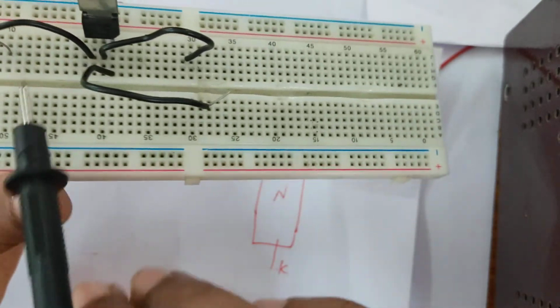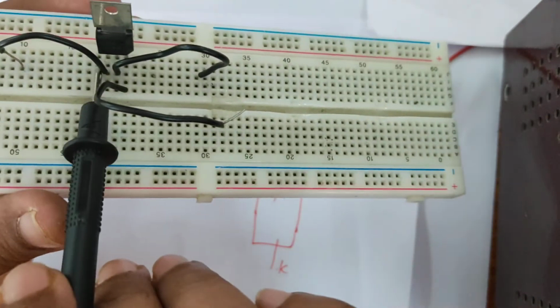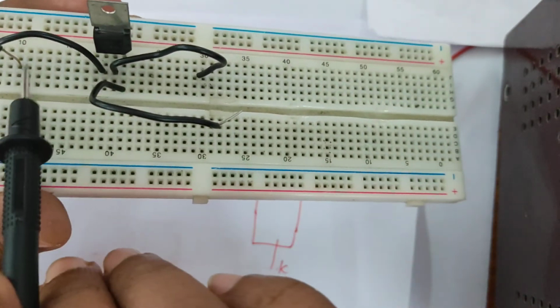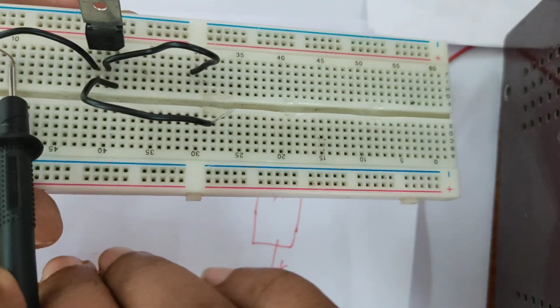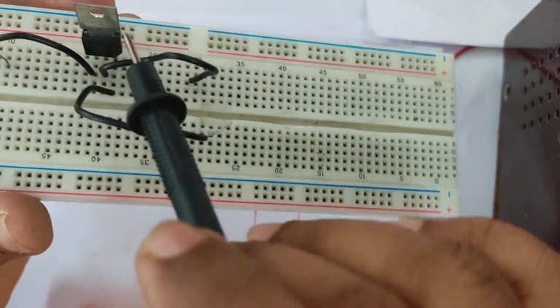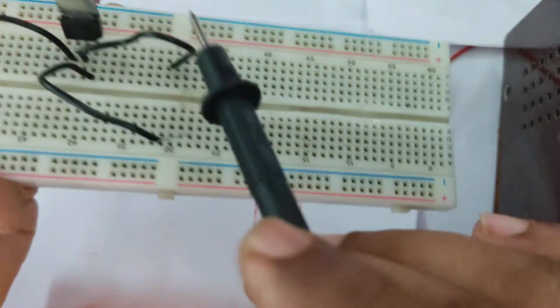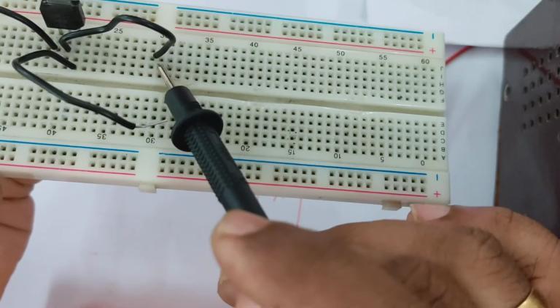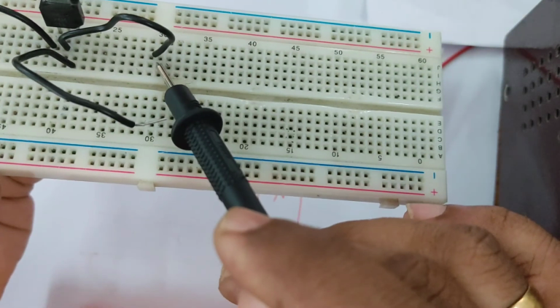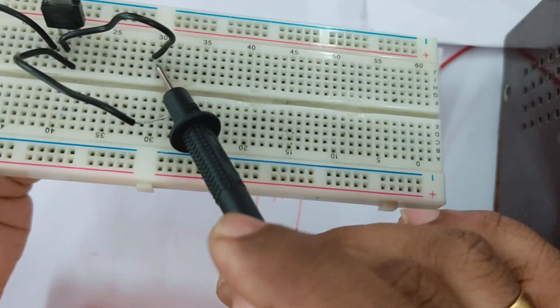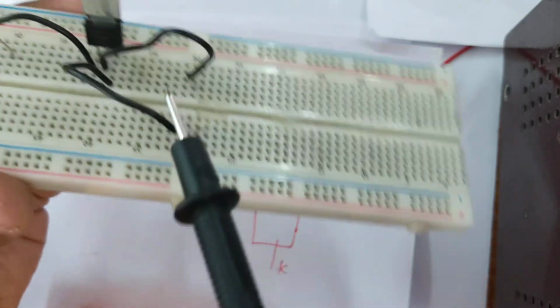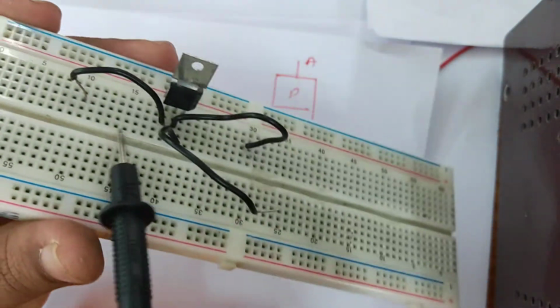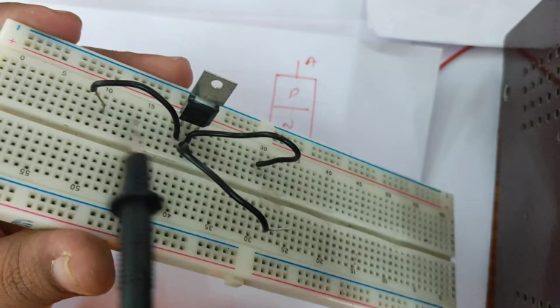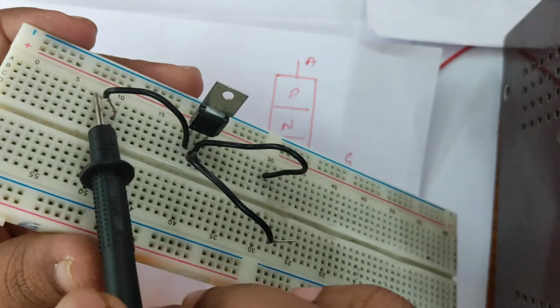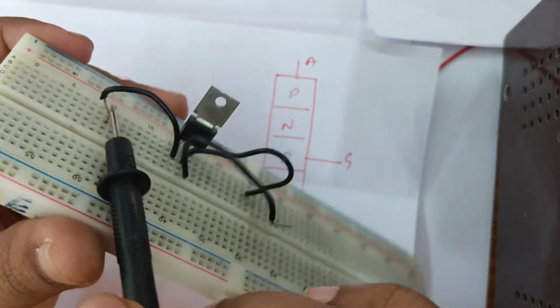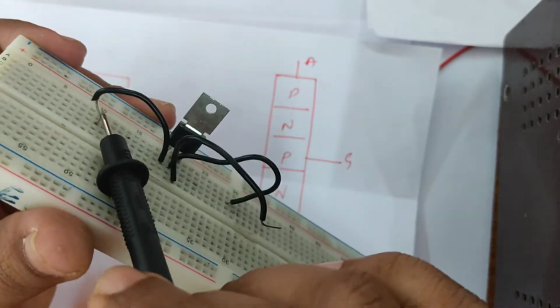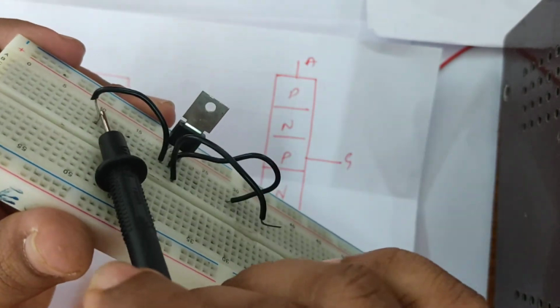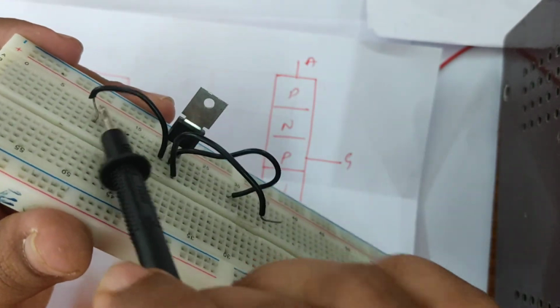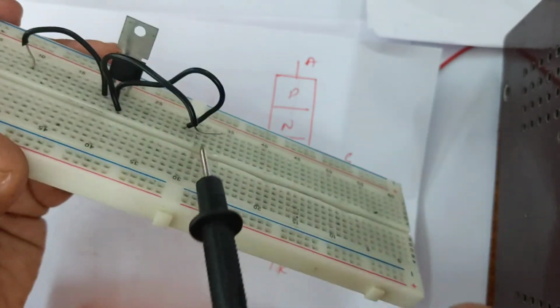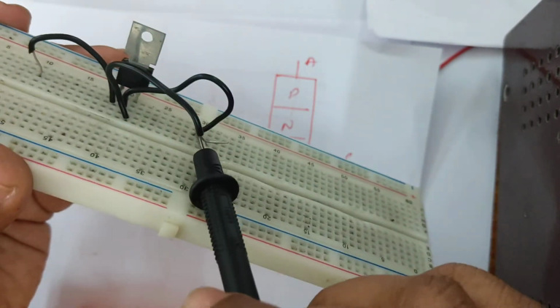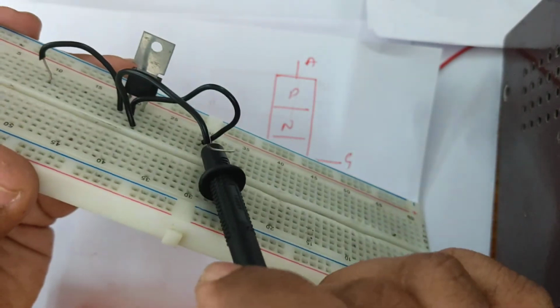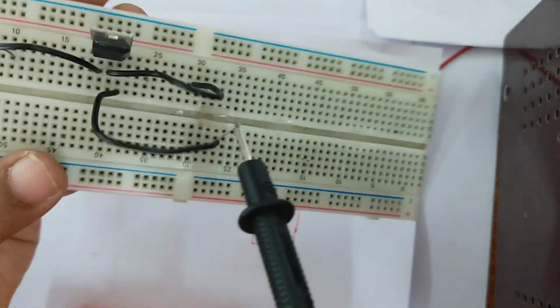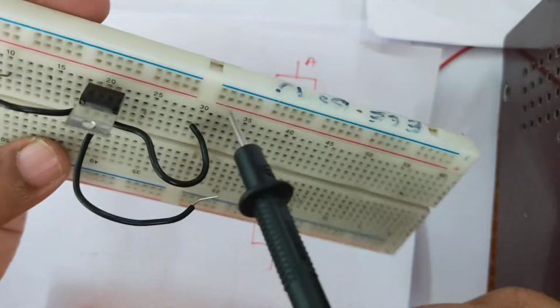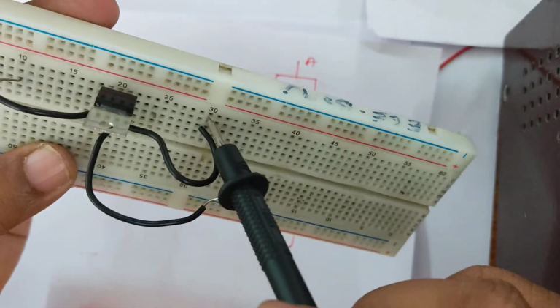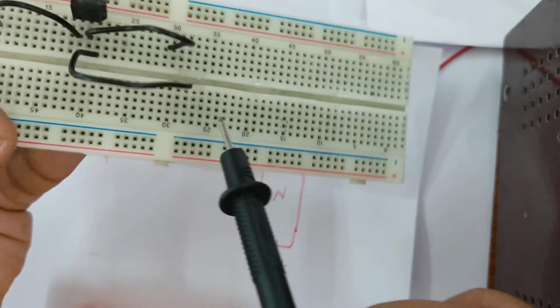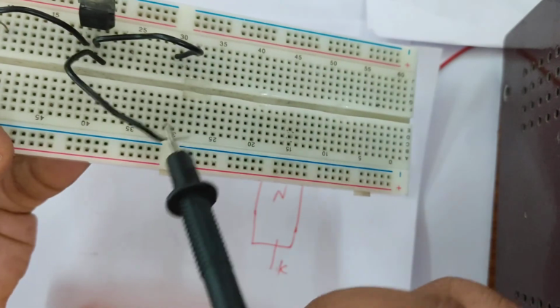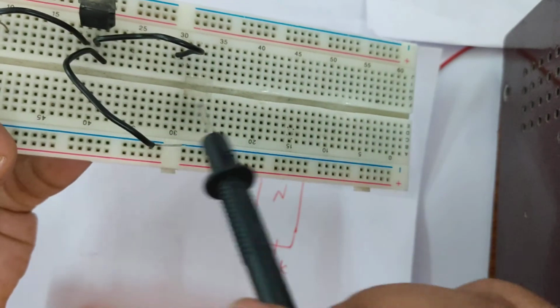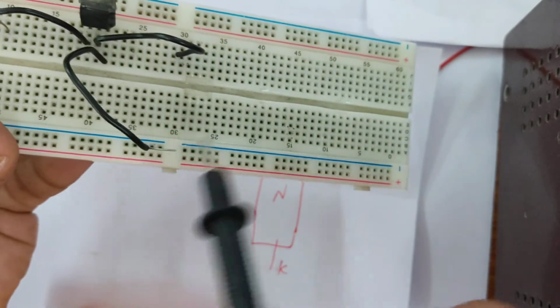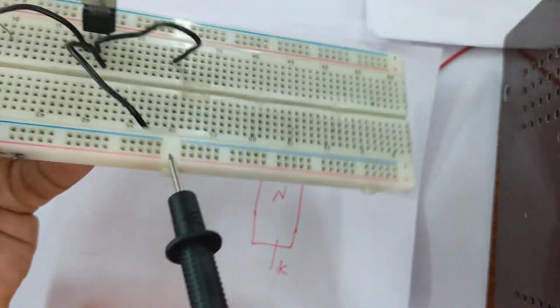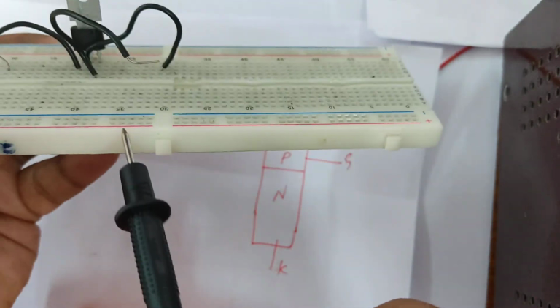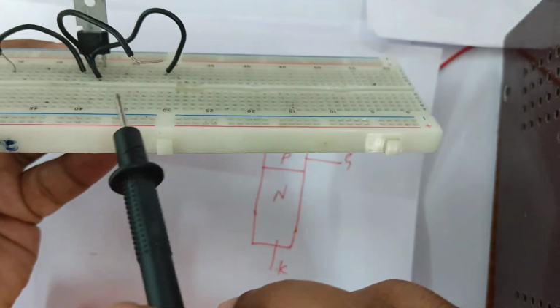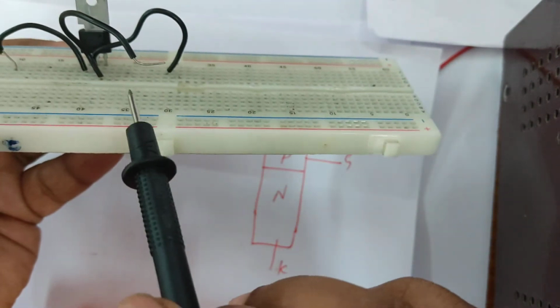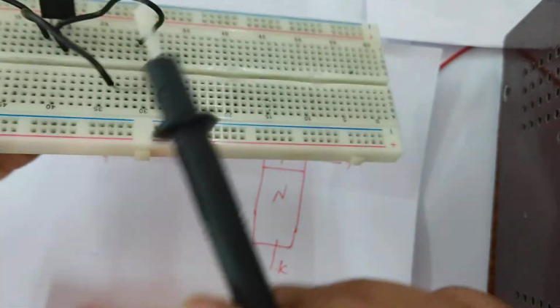The cathode is connected over here, the anode is connected at this particular slot, and the gate — this open one — is the gate.